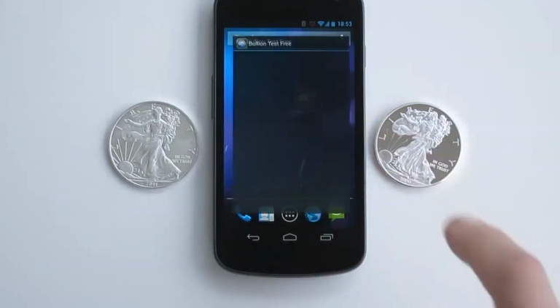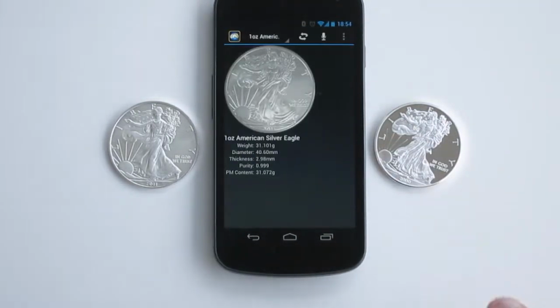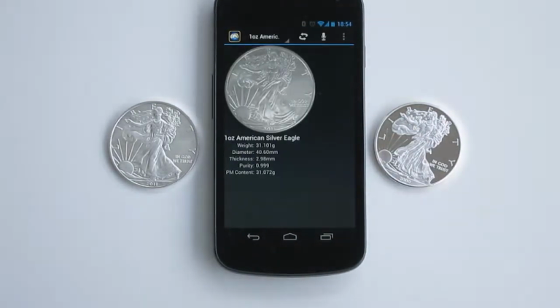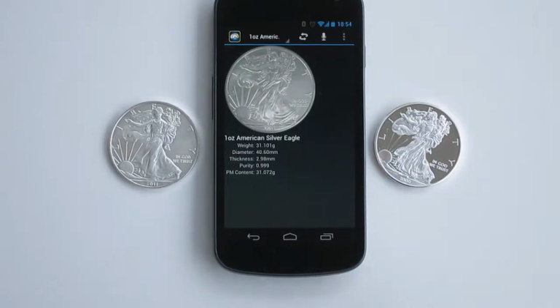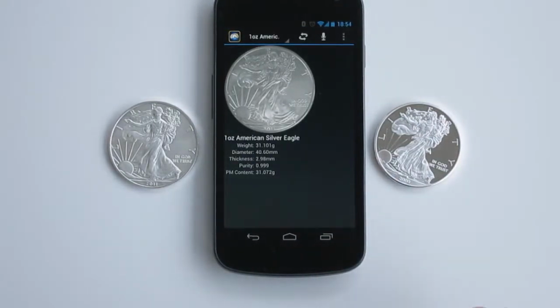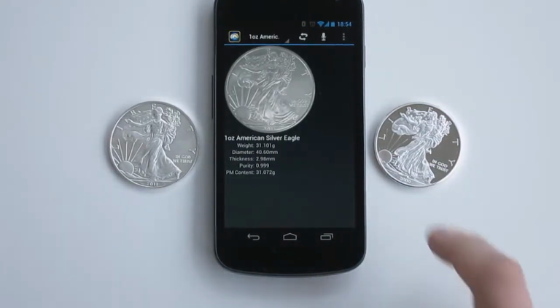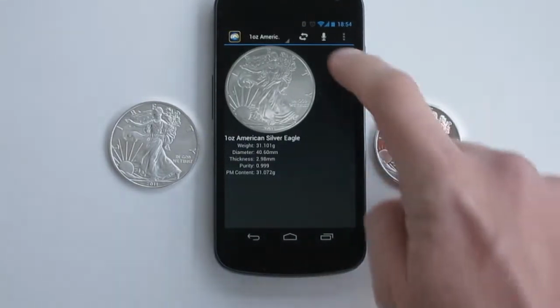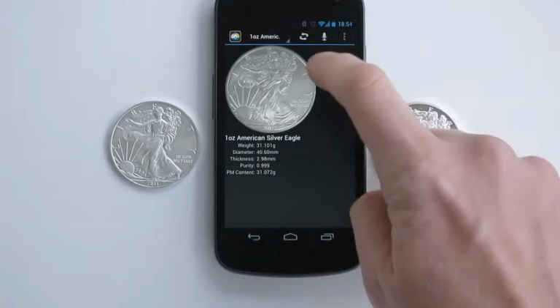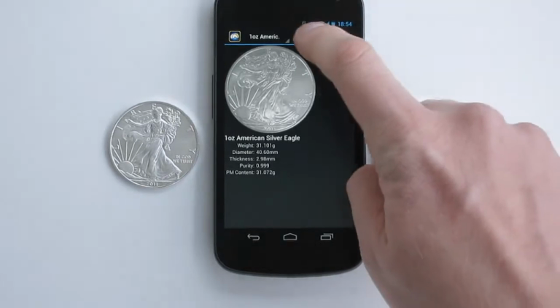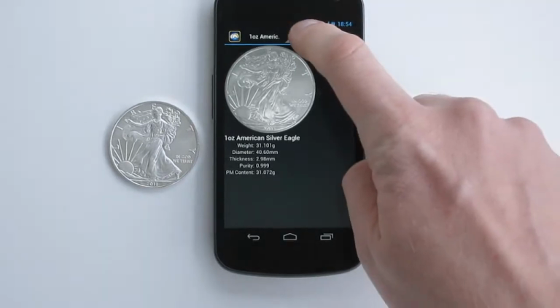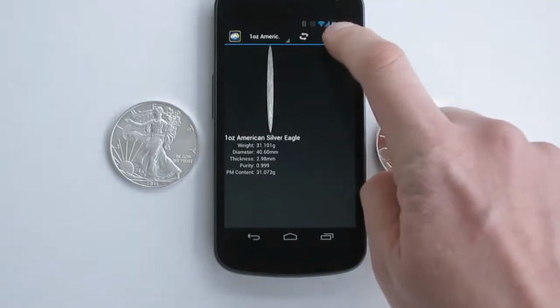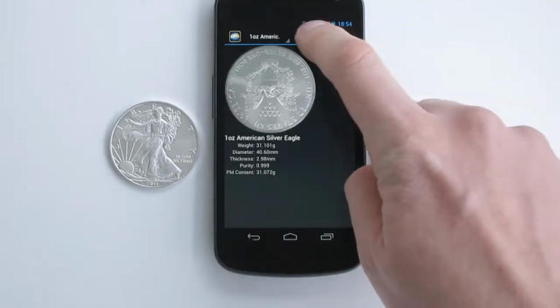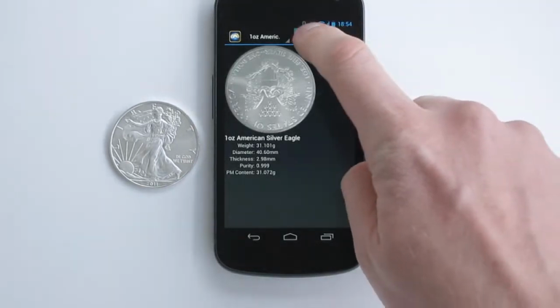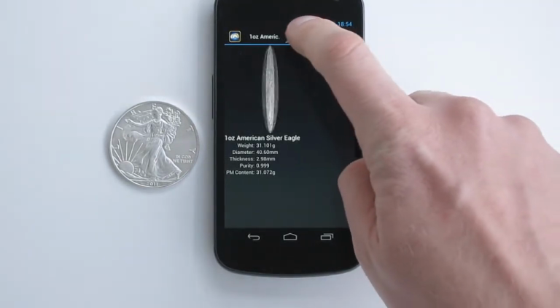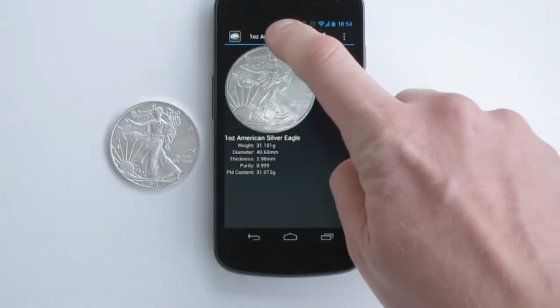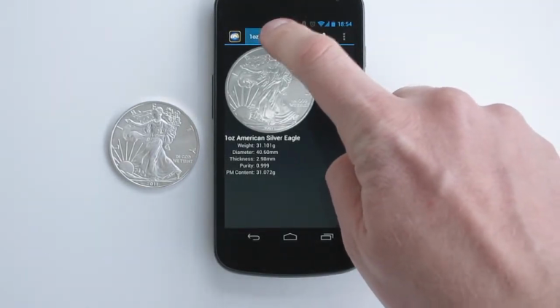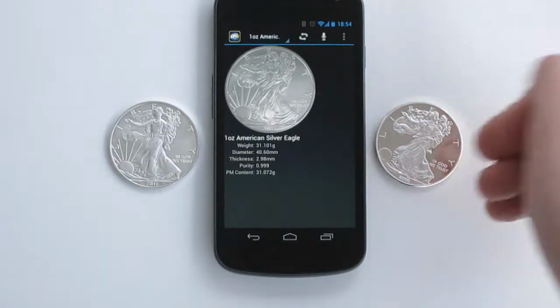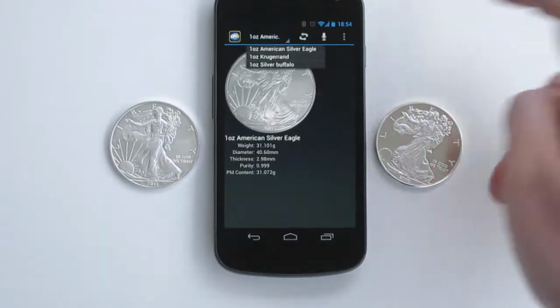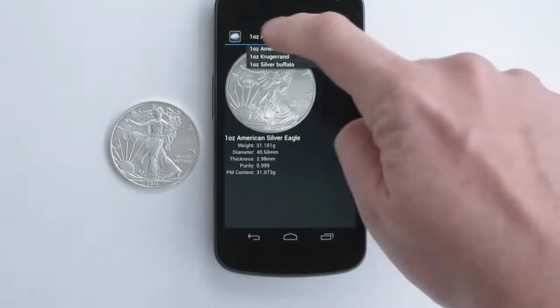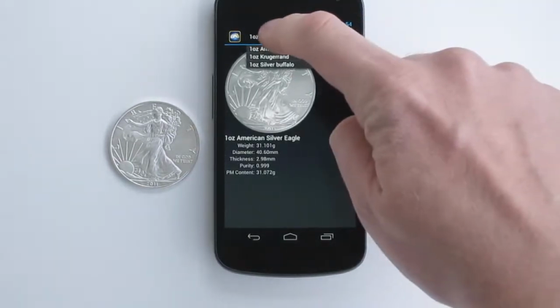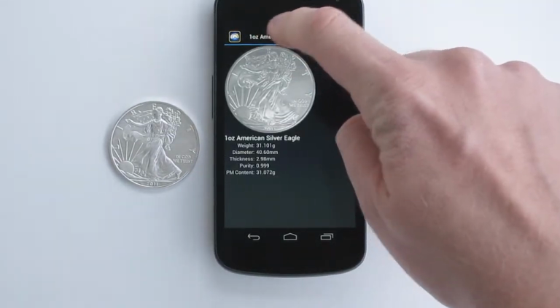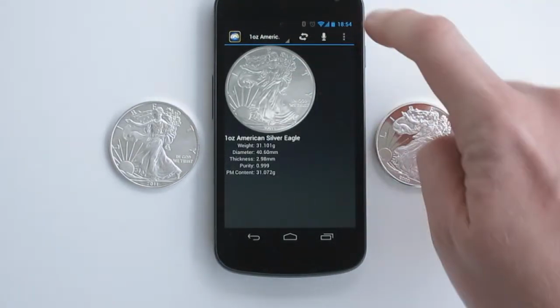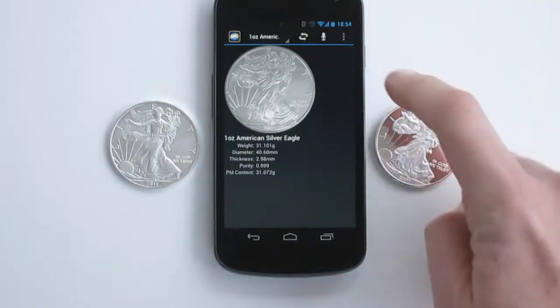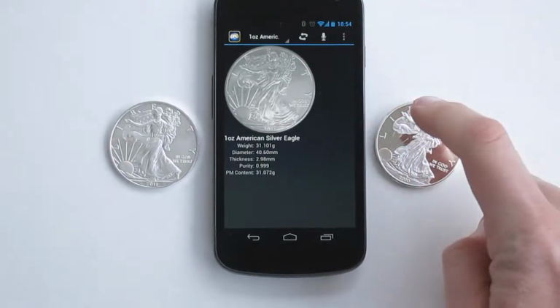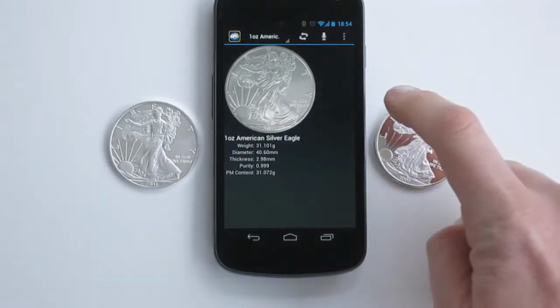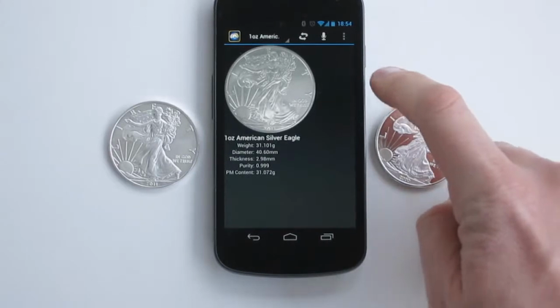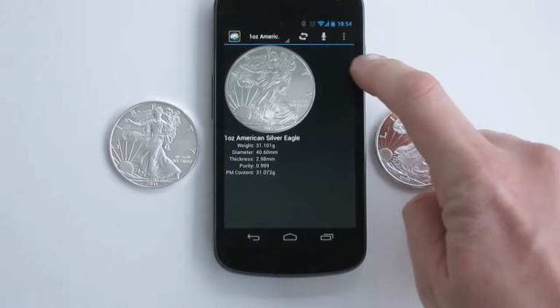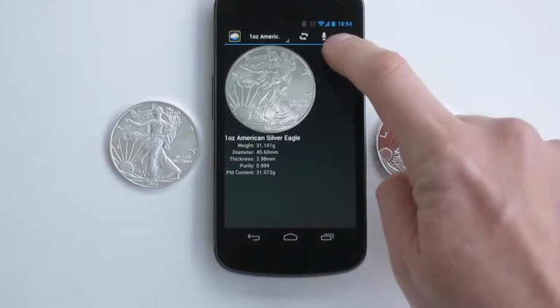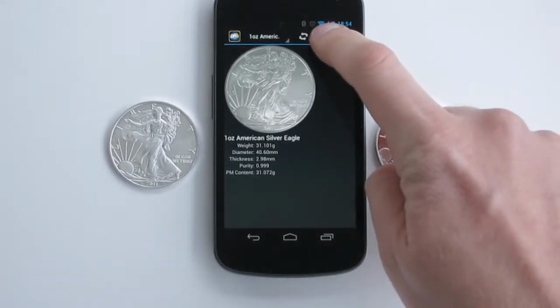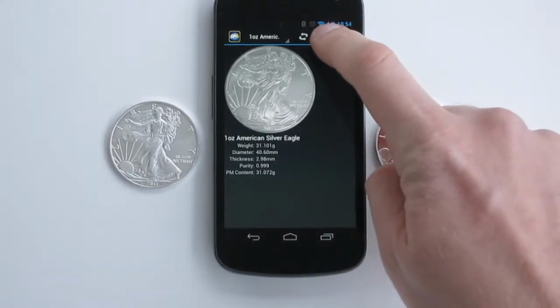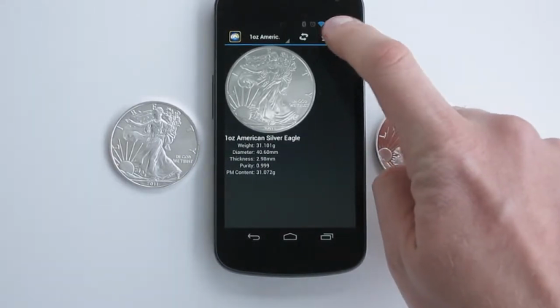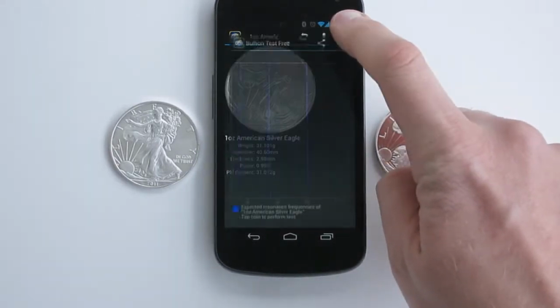In the first screen we see some data about the coin. There is also a drop-down menu to select different types of coins. To do a resonance test, we press the microphone.